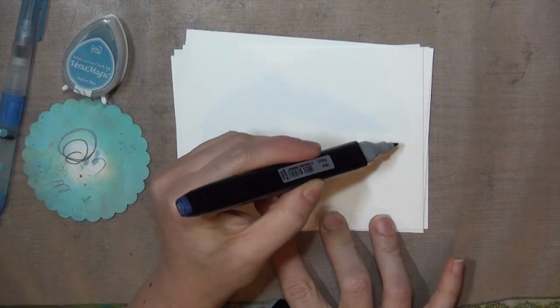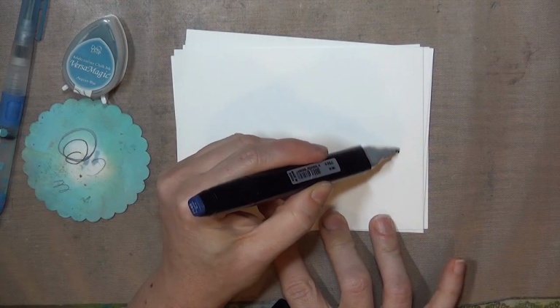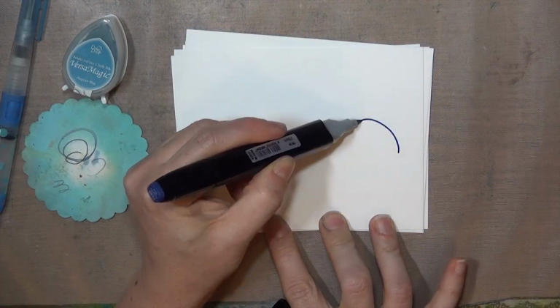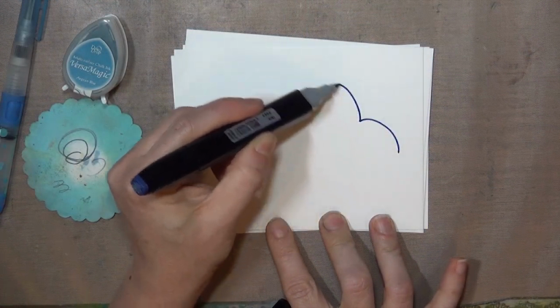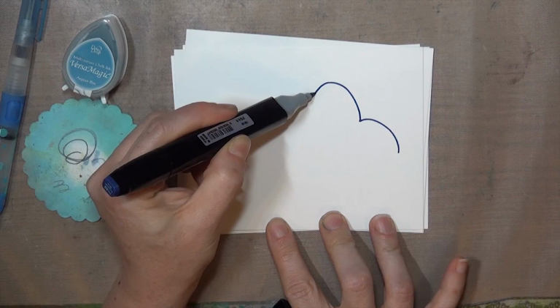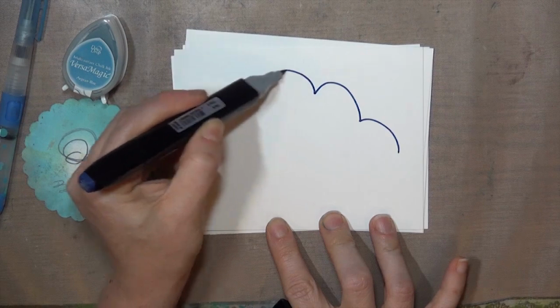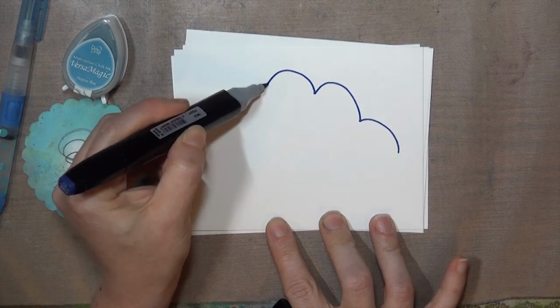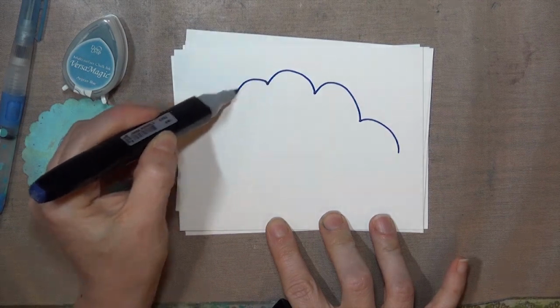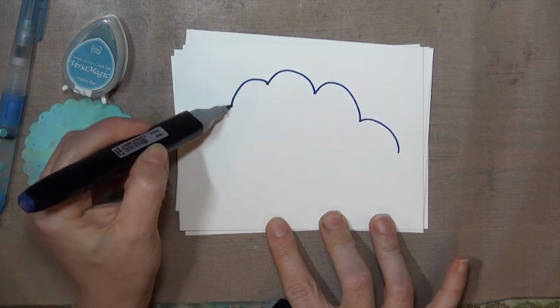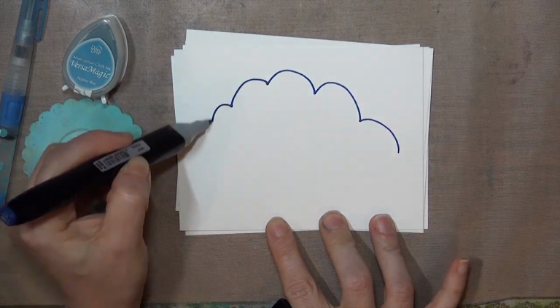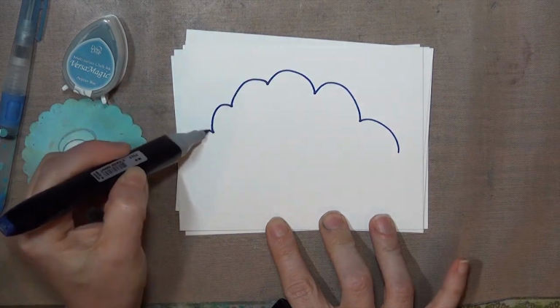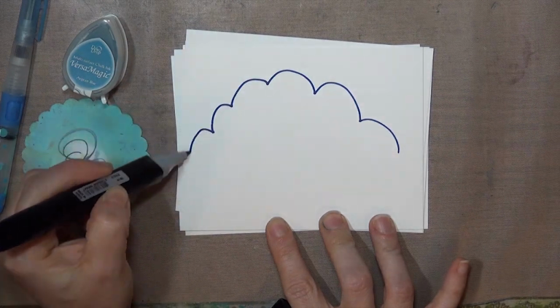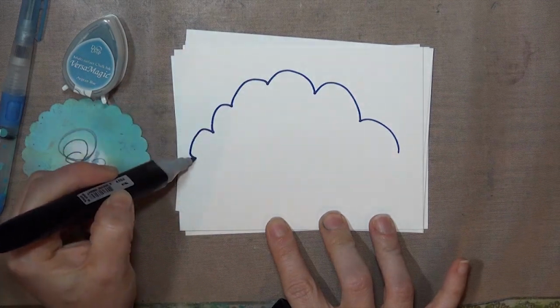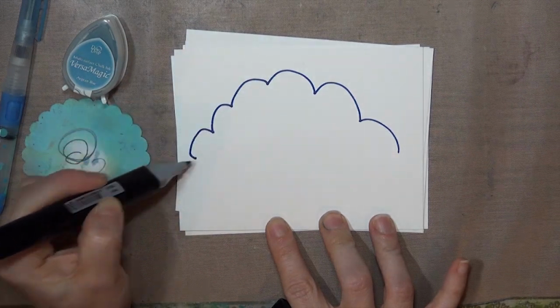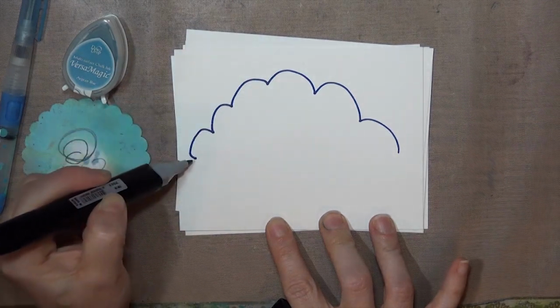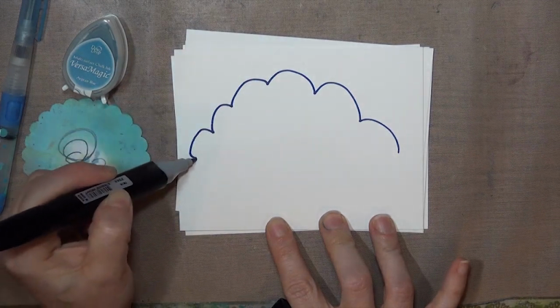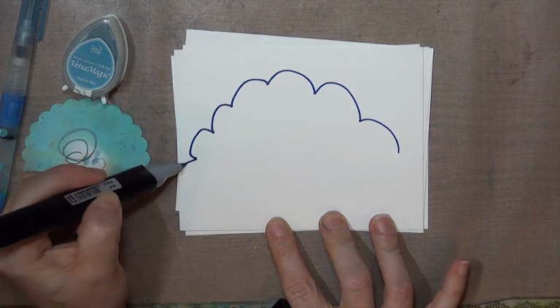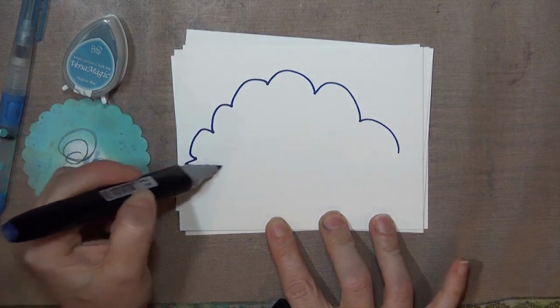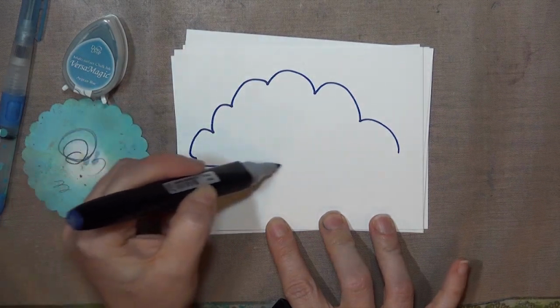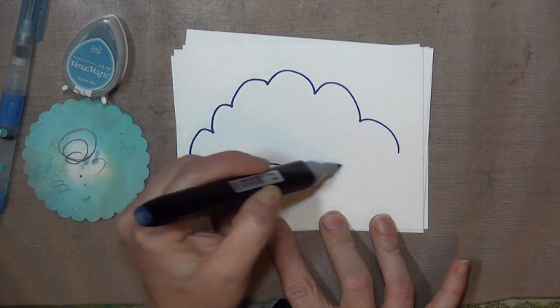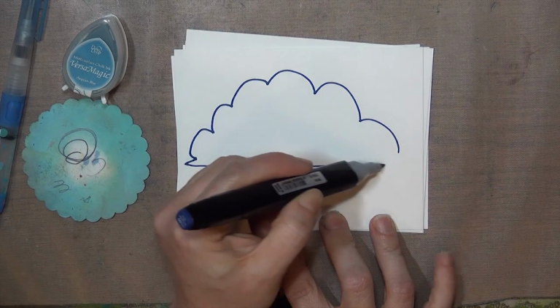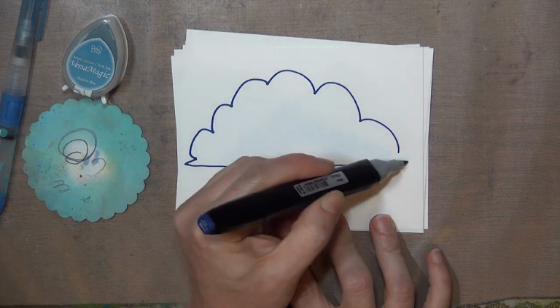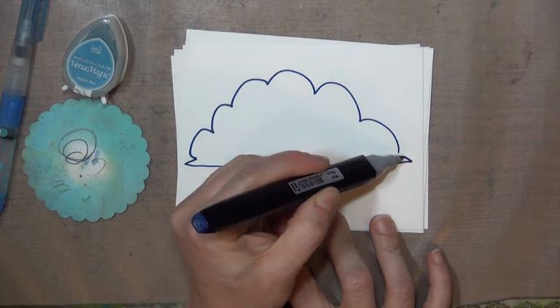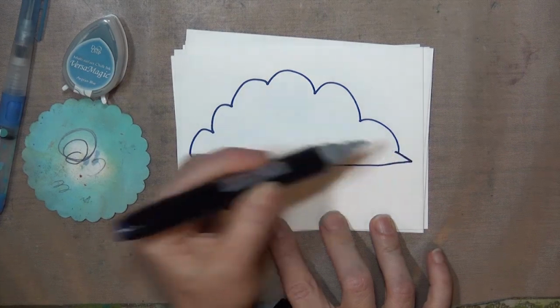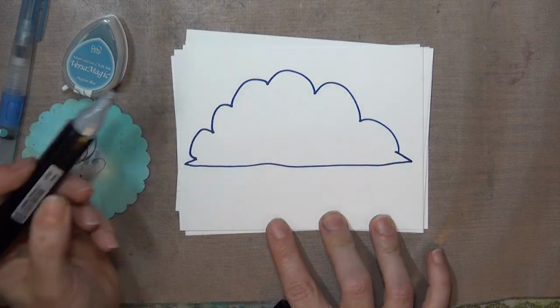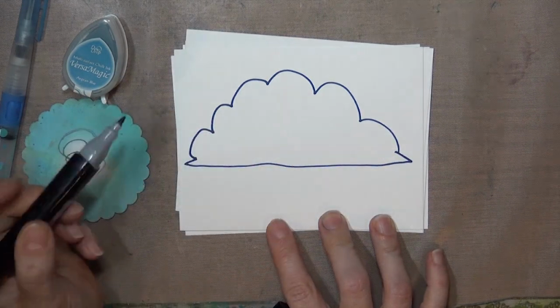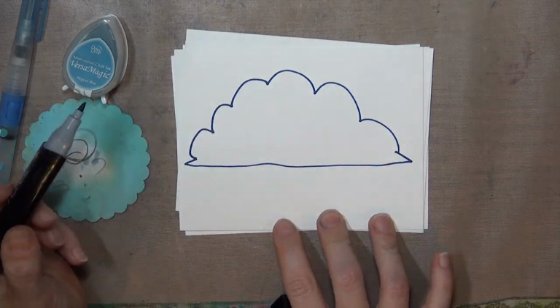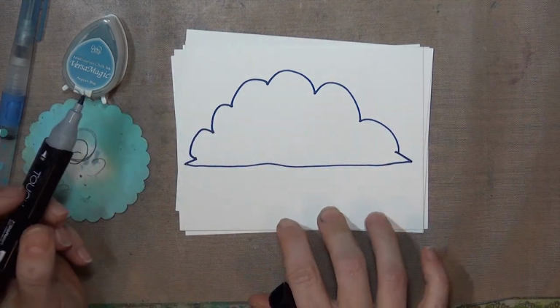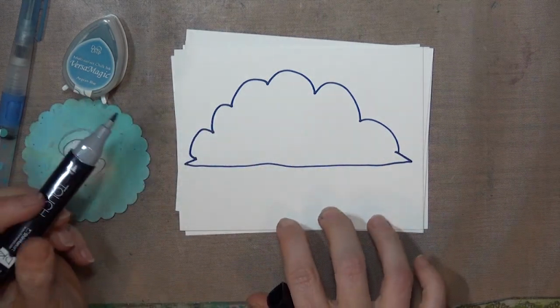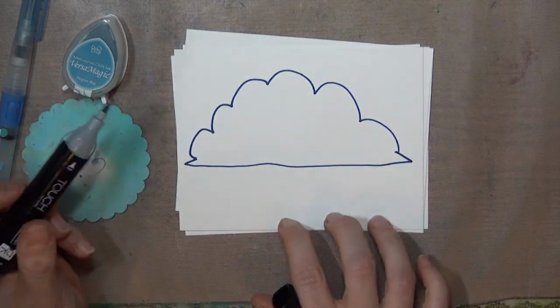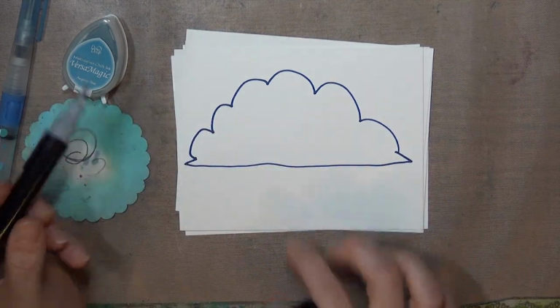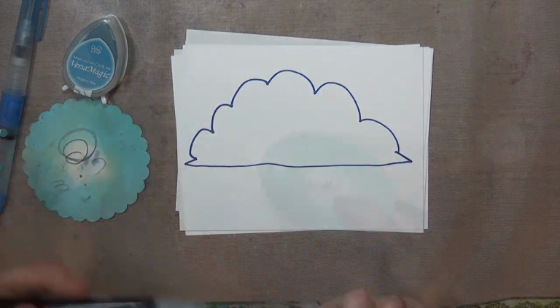Generally when I make cloudy backgrounds, this is the type of cloud that I'm thinking of — the puffy cumulus clouds with the bumpy tops, sort of pointed ends, and a pretty flat line across the bottom.